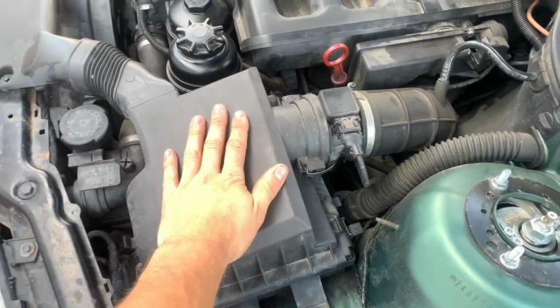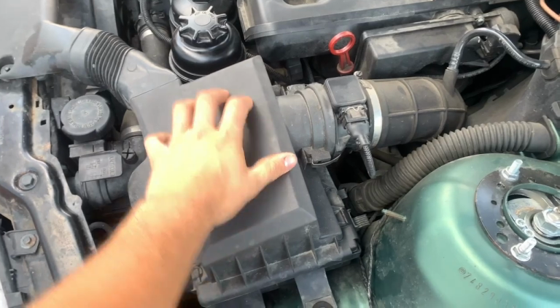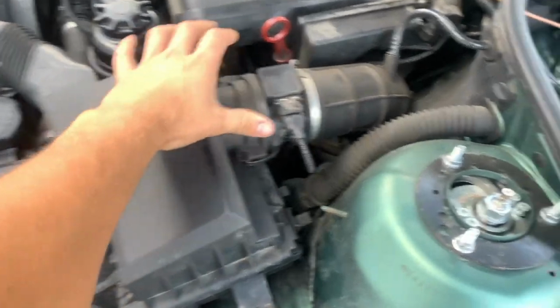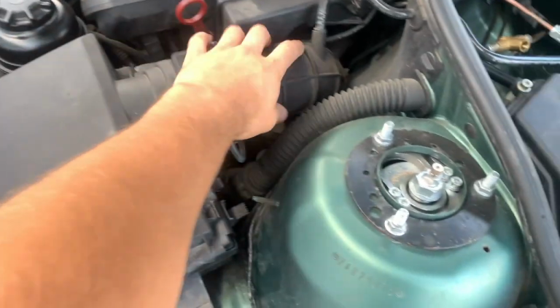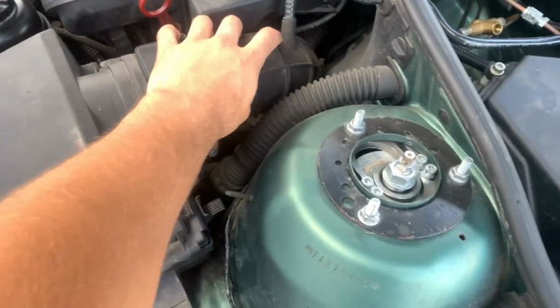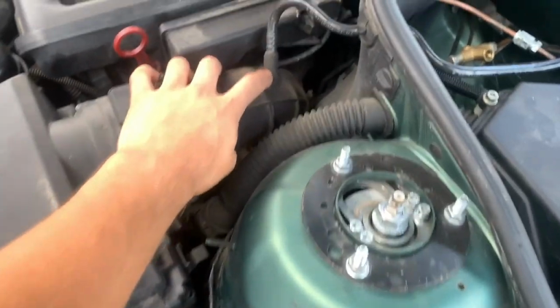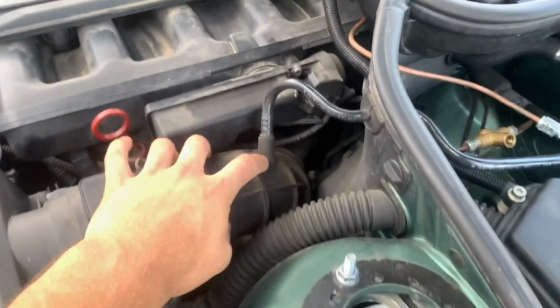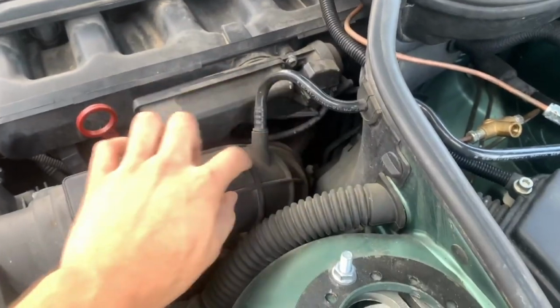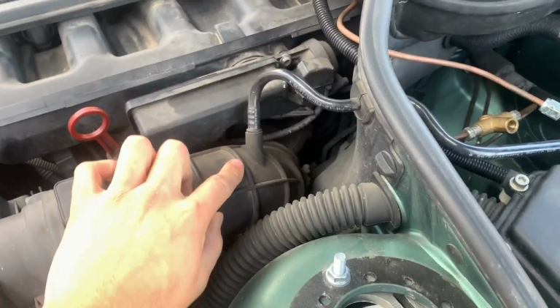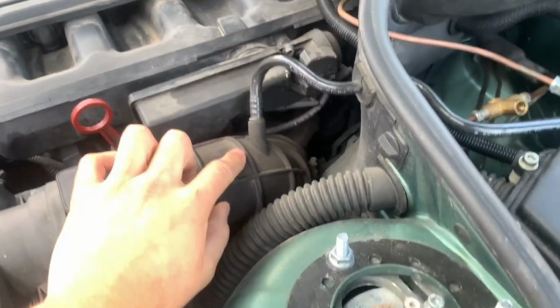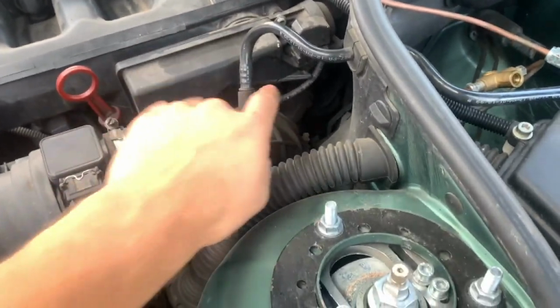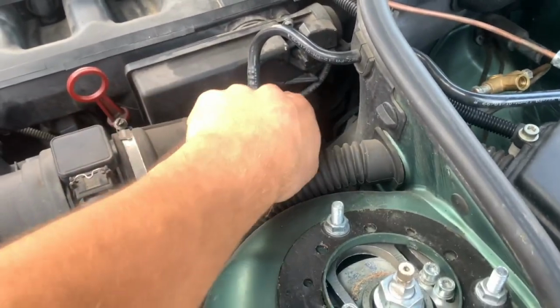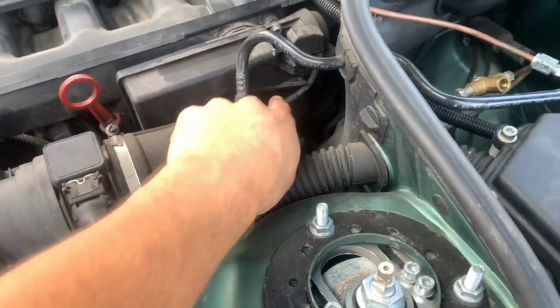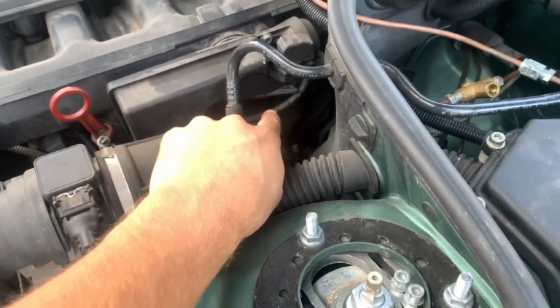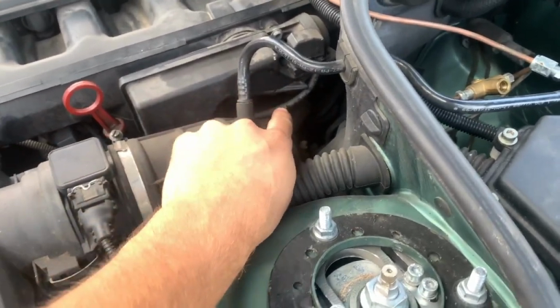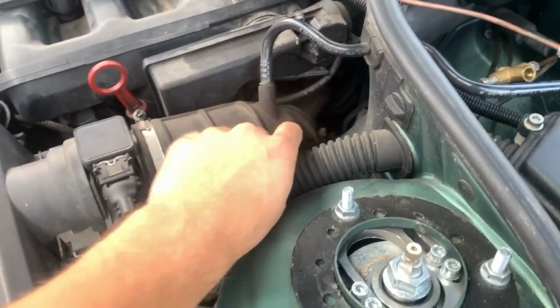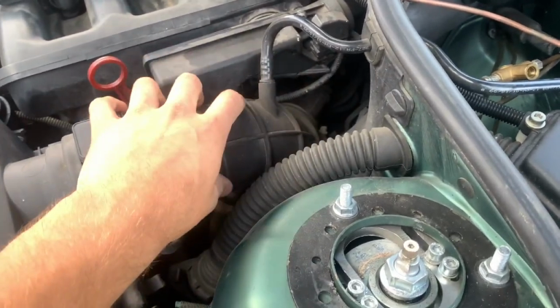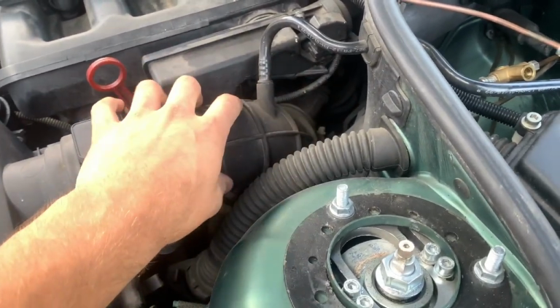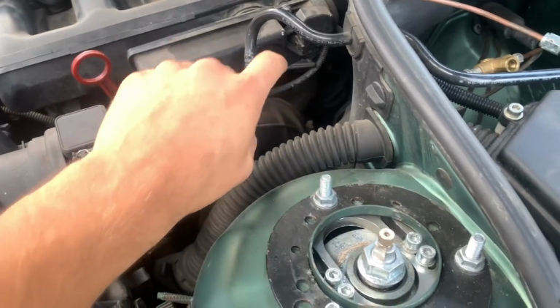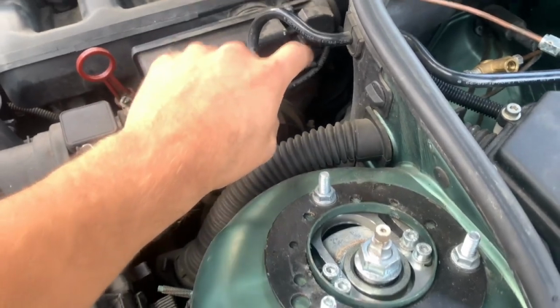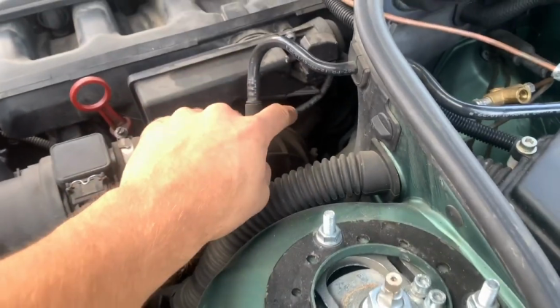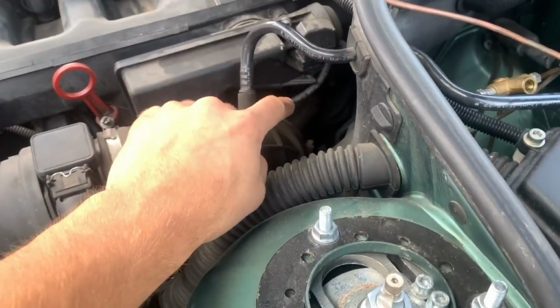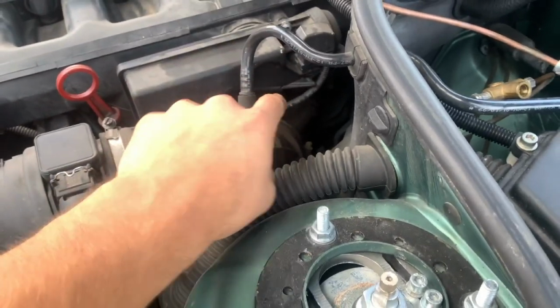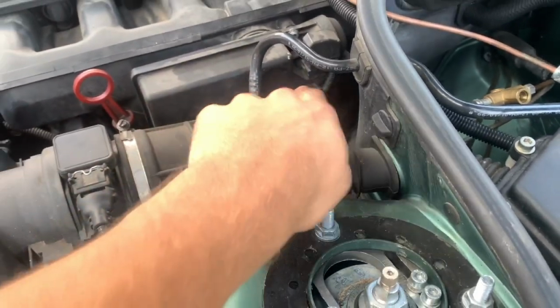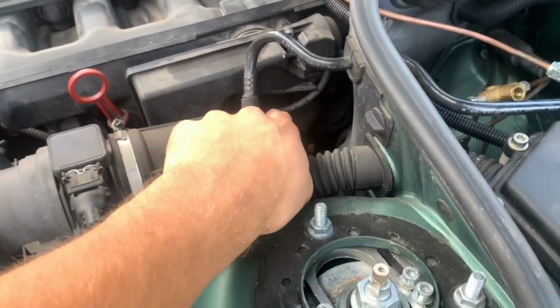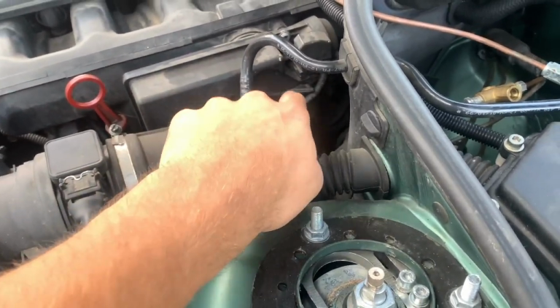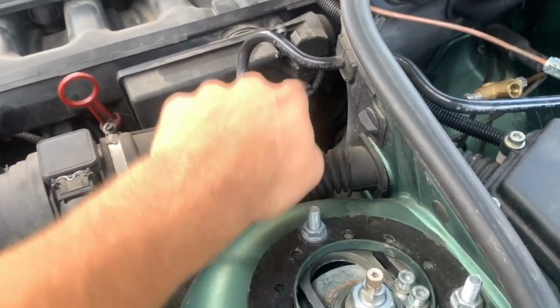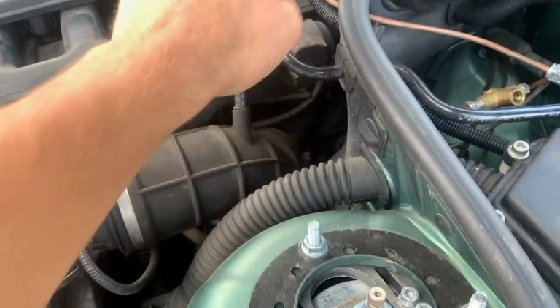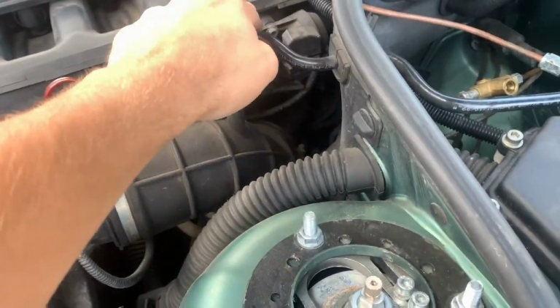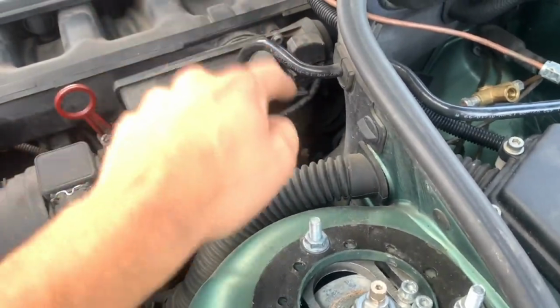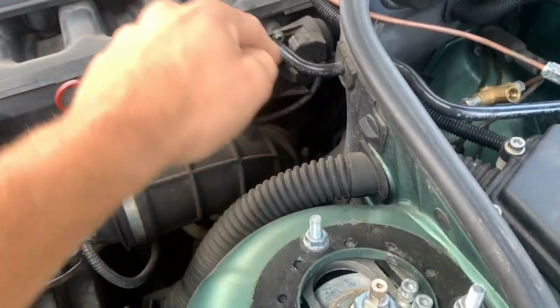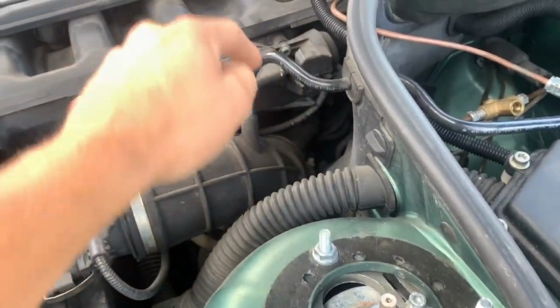The airbox has to come off, which connects down here to these pipes. The throttle body is just under here. The idle control valve is in here, then it's behind that, so it's a bit further in.